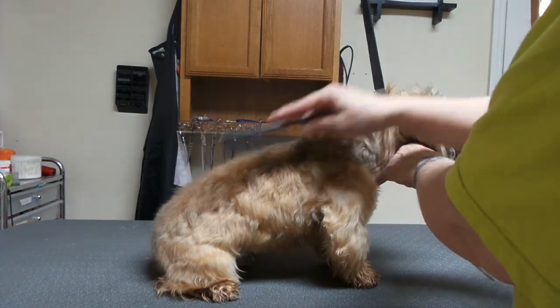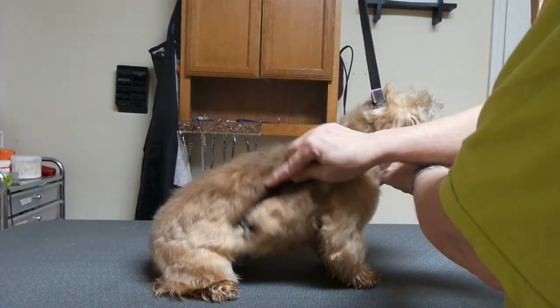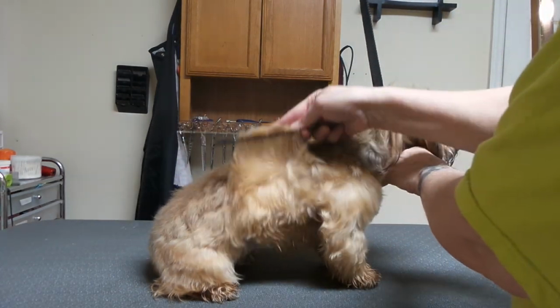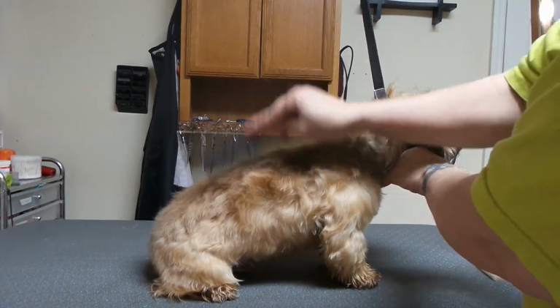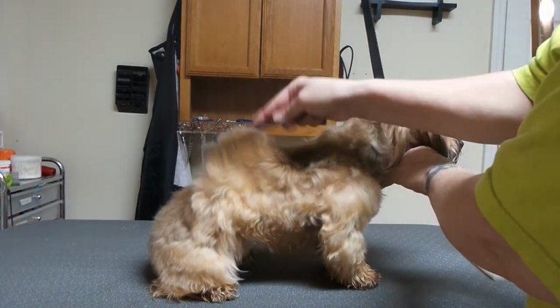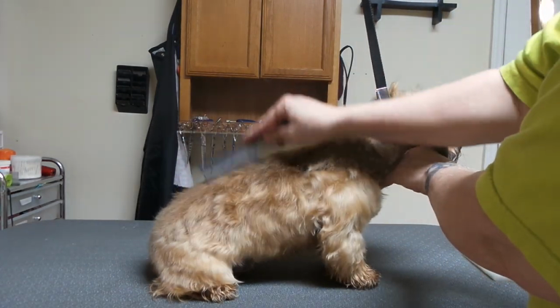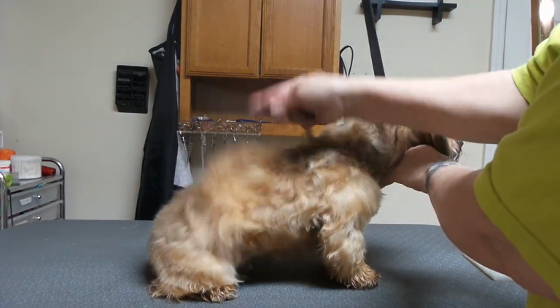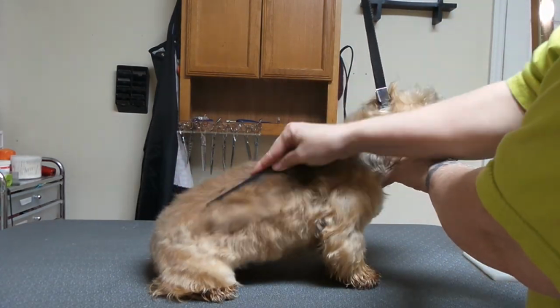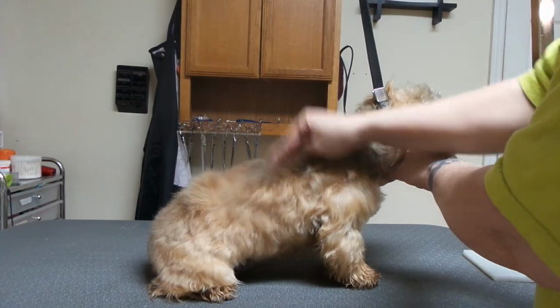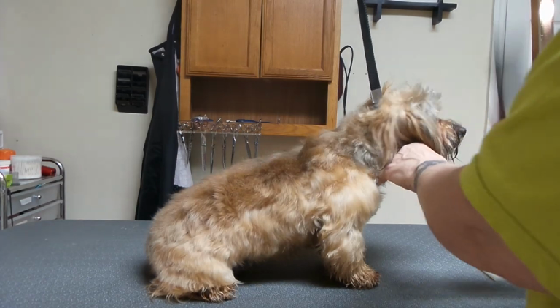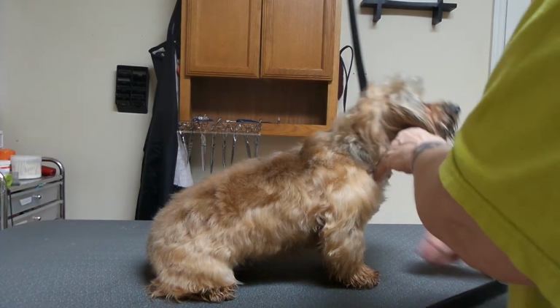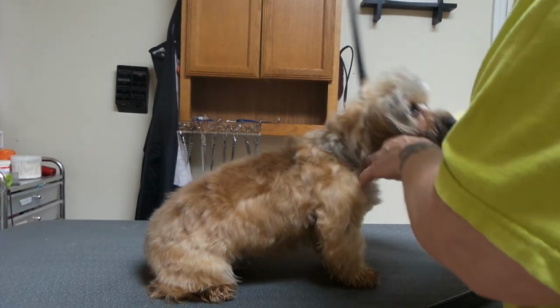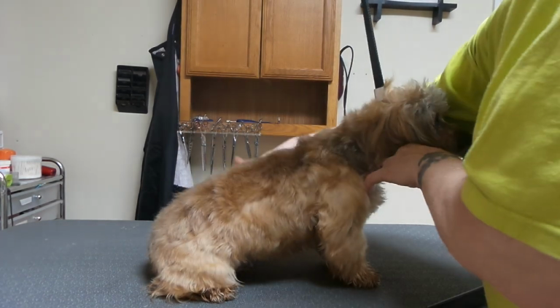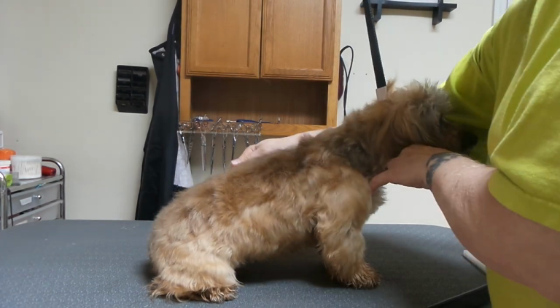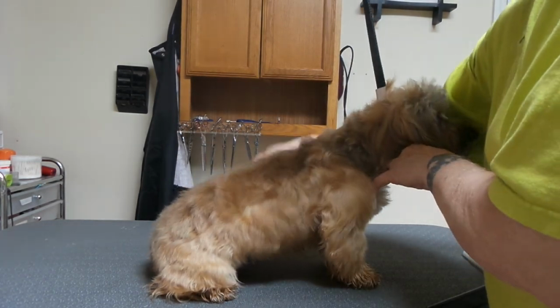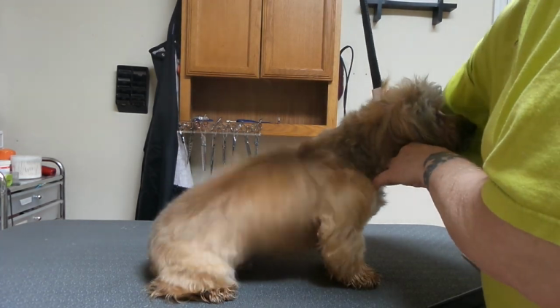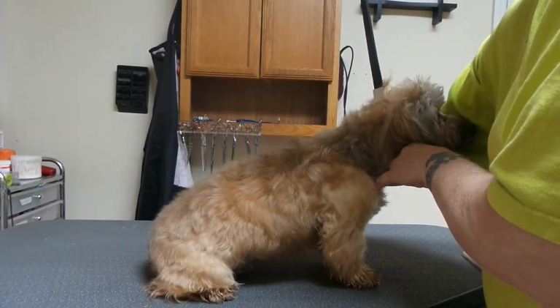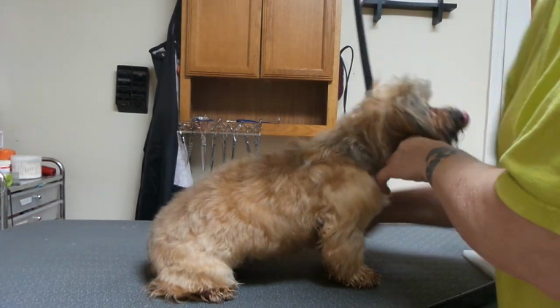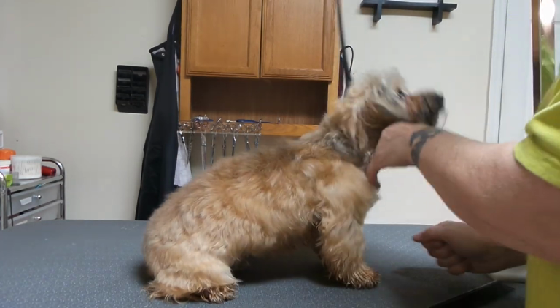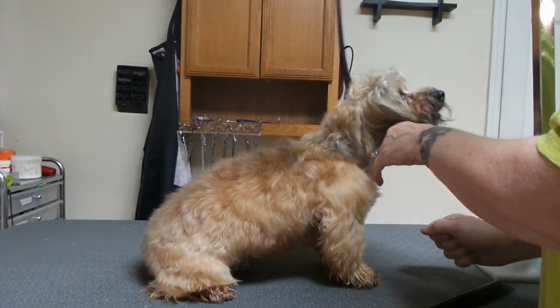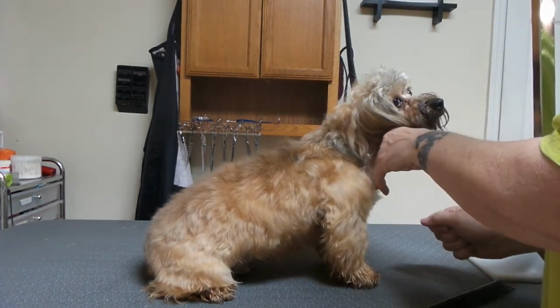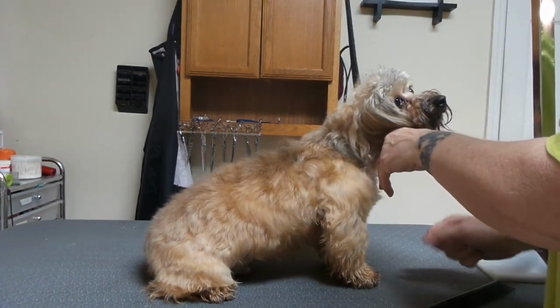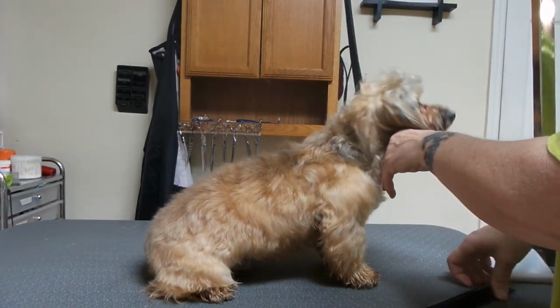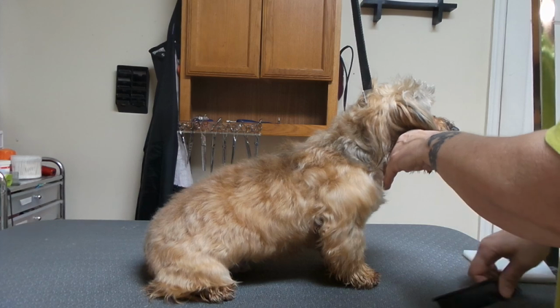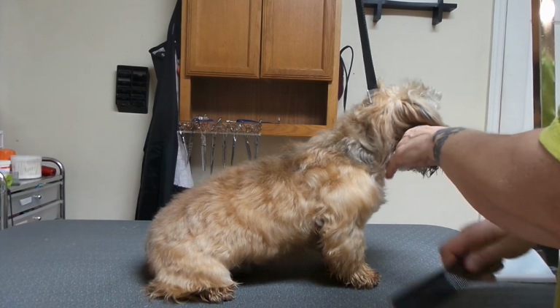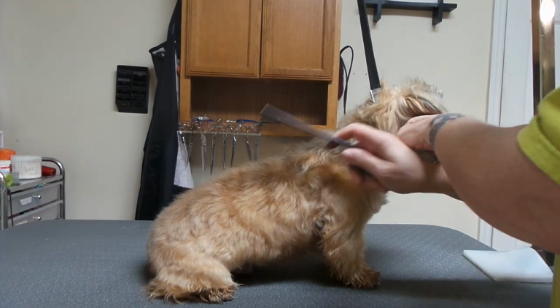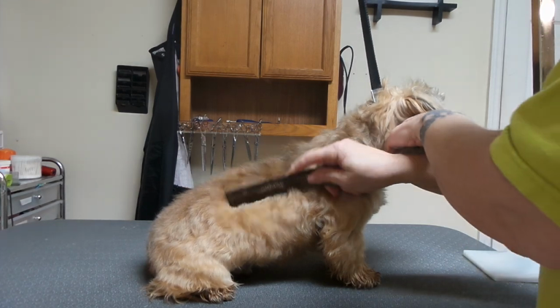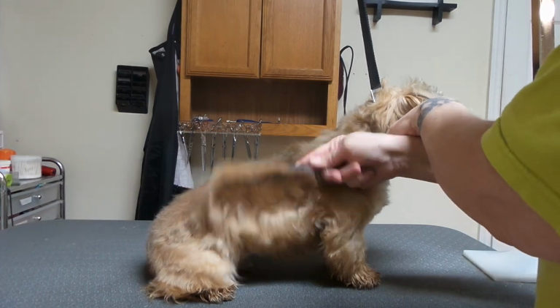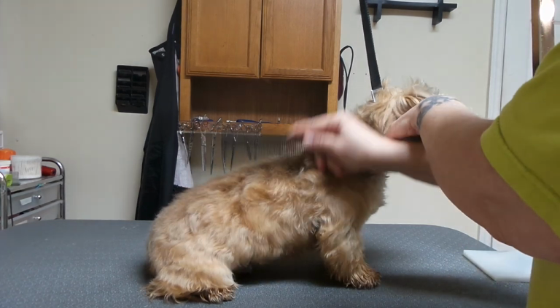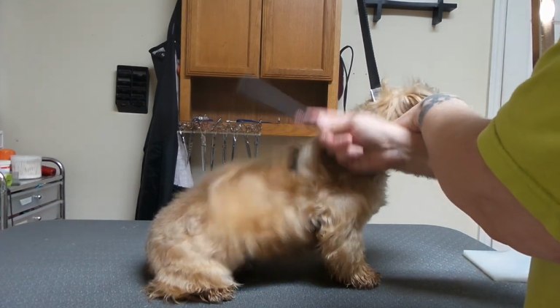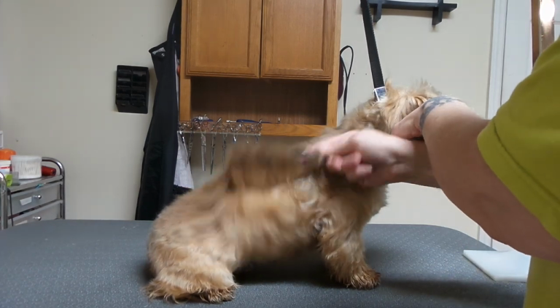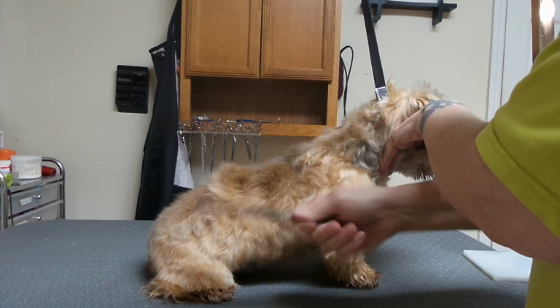When I want to make sure that the coat lays right, I'll comb it up, reach to the other side of the dog, shake it, and let it fall. Did you see what happened? We make the hair stand up.